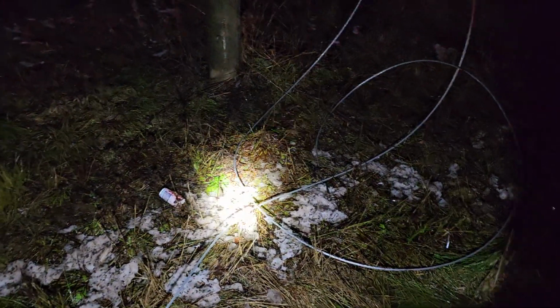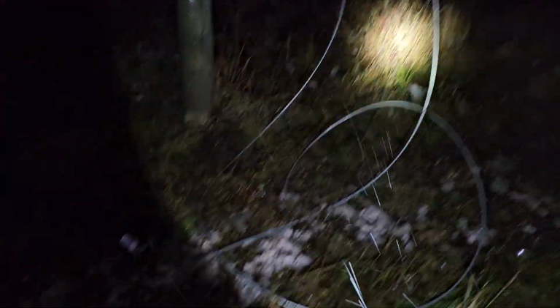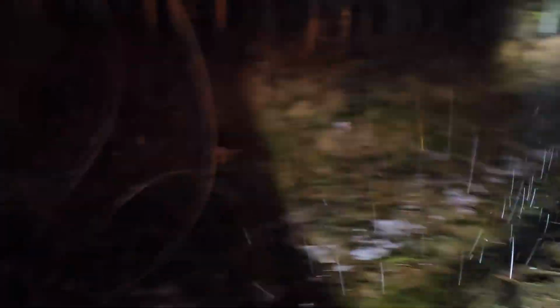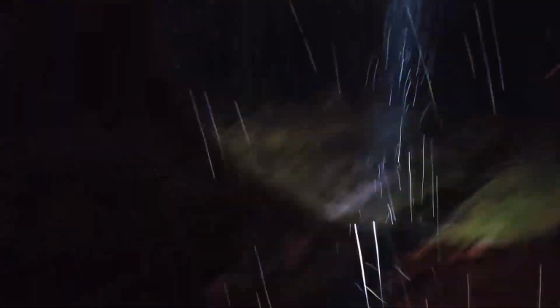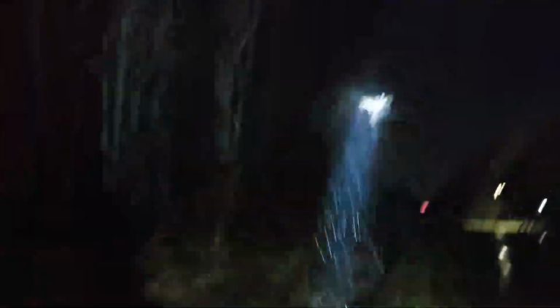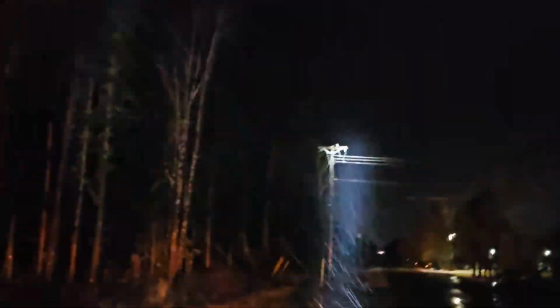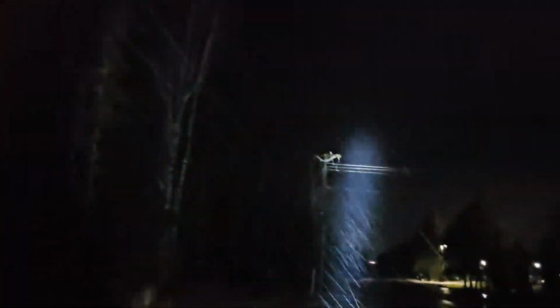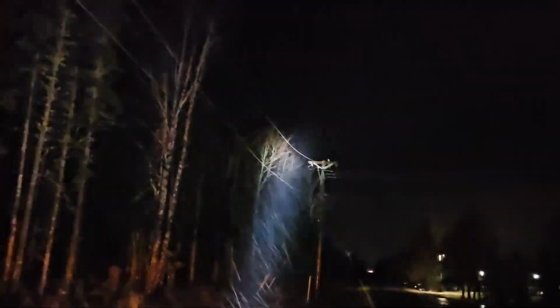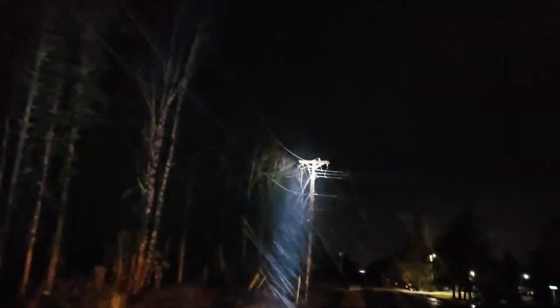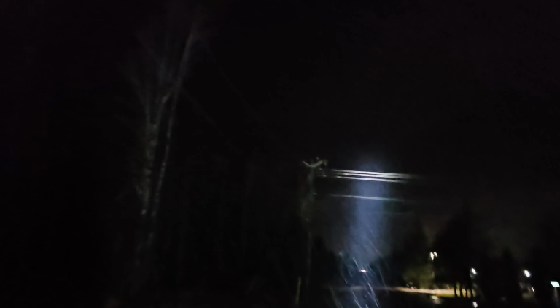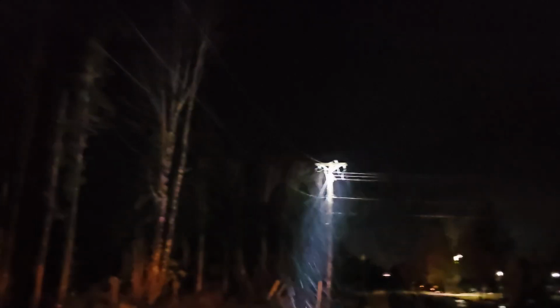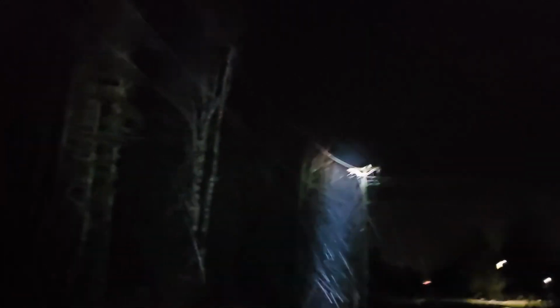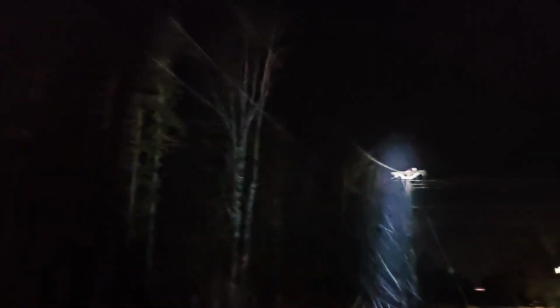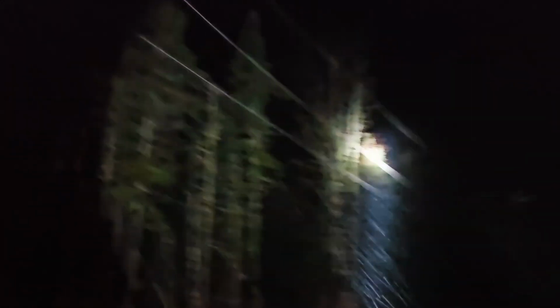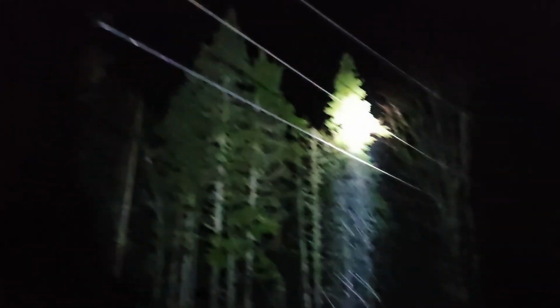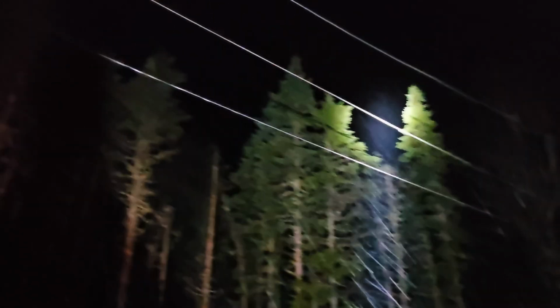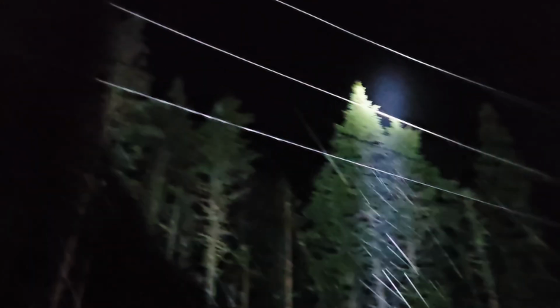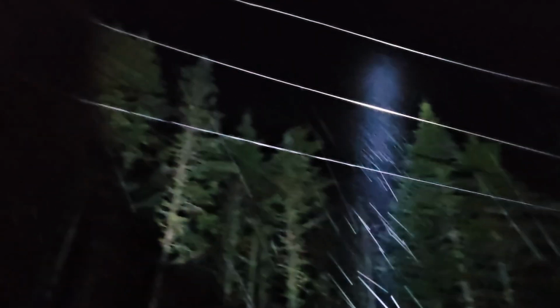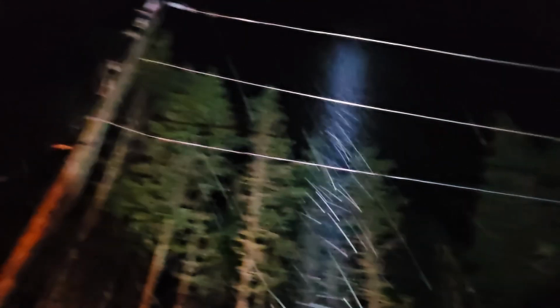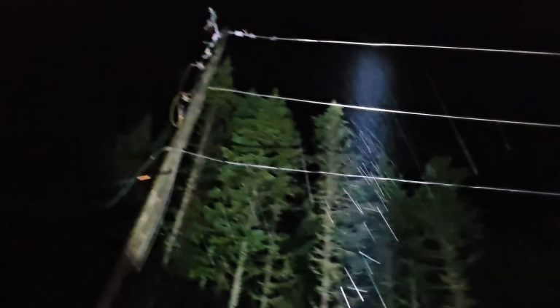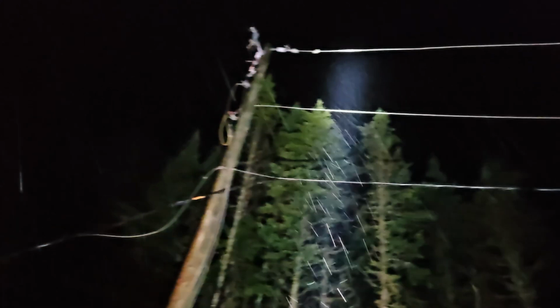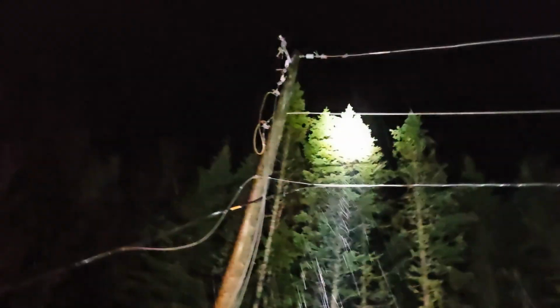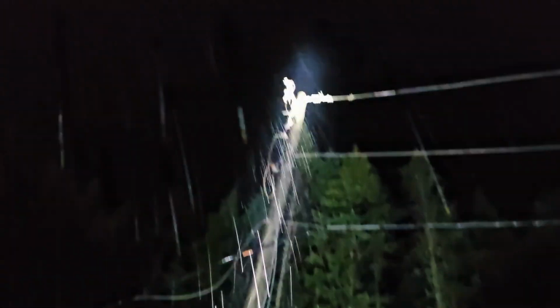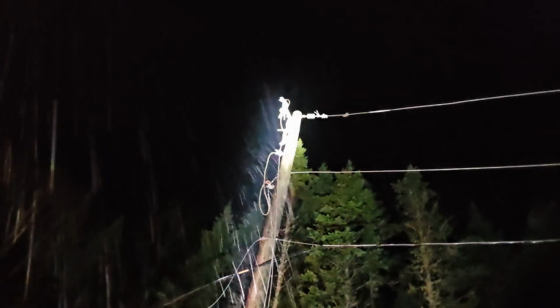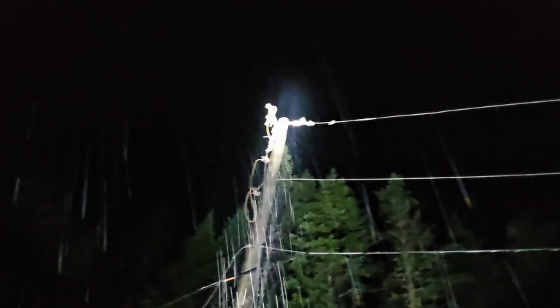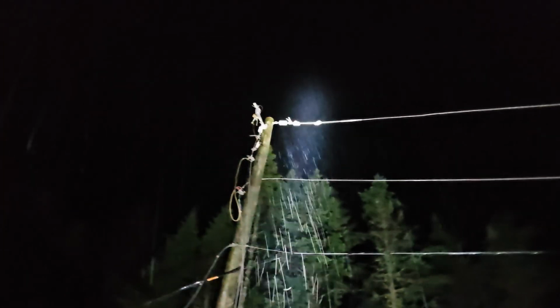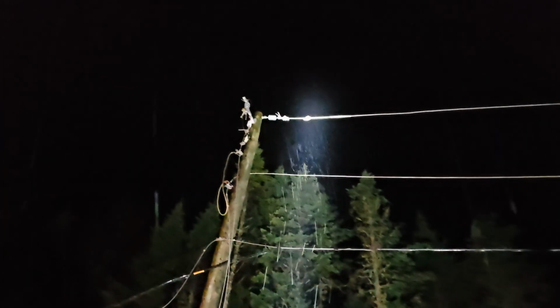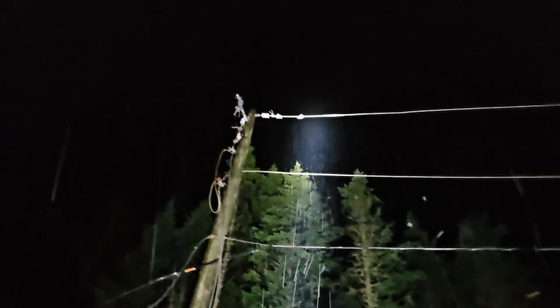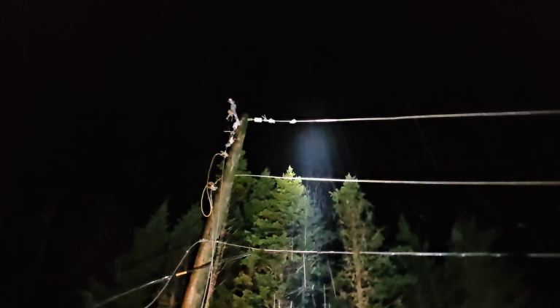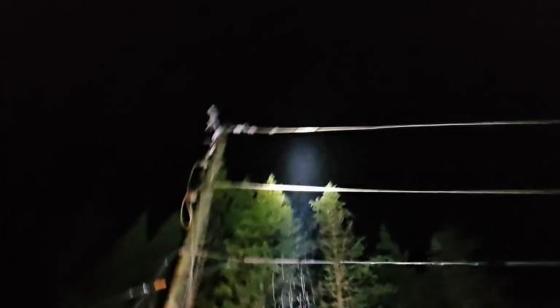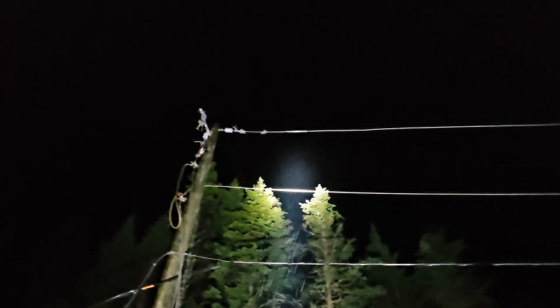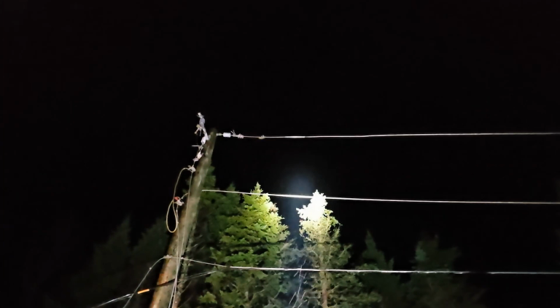This single-phase line is fed off the three-phase, so this single-phase line here is still energized. That cutout was tapped off of that live side there.